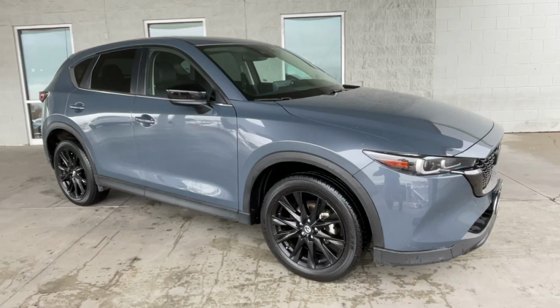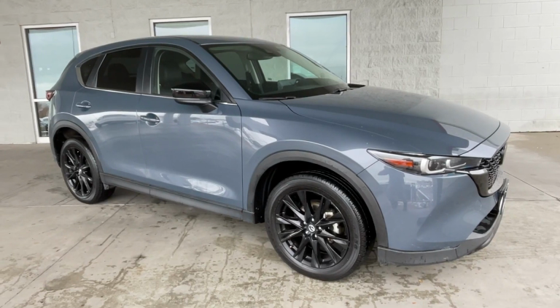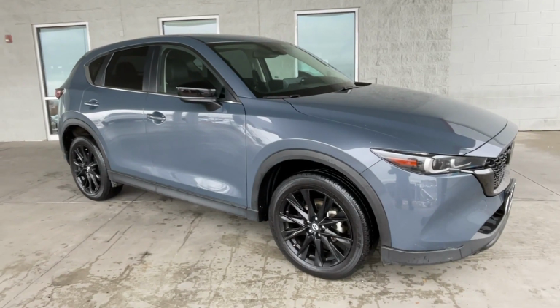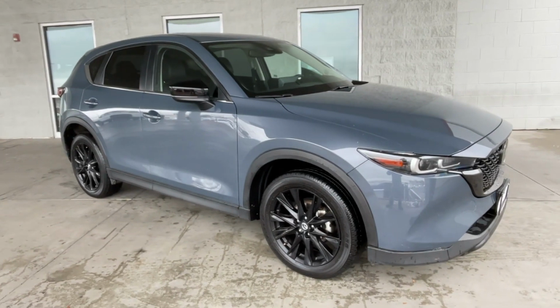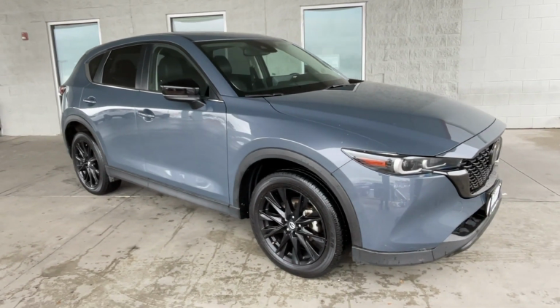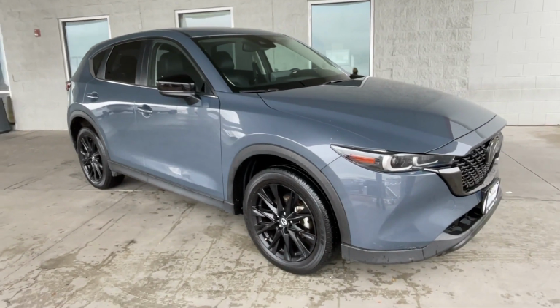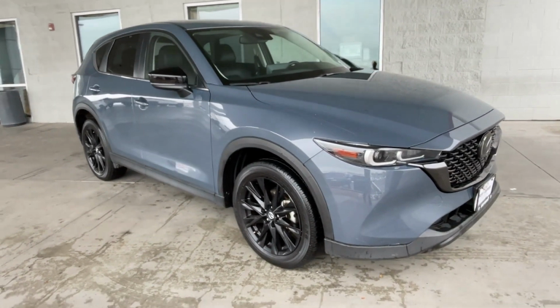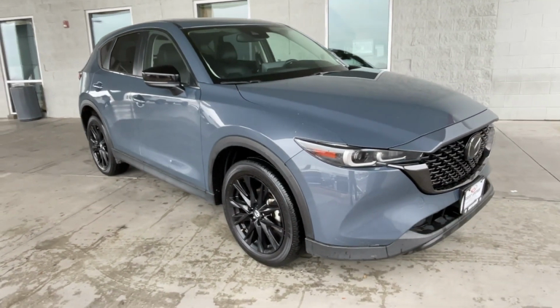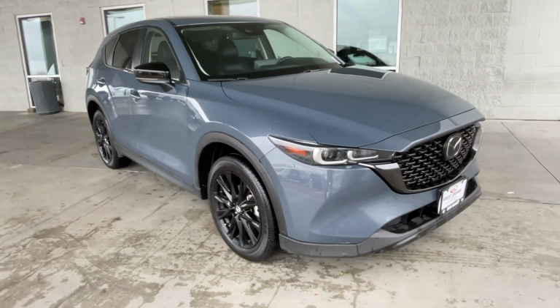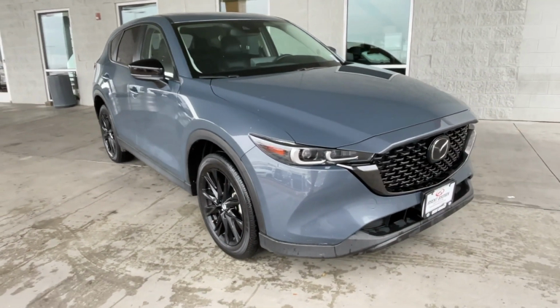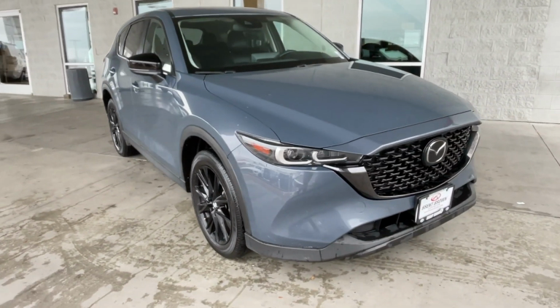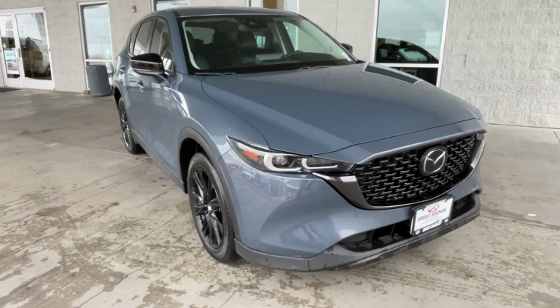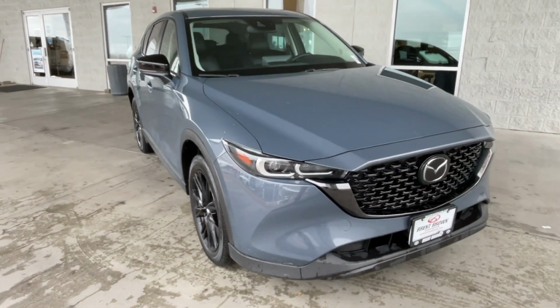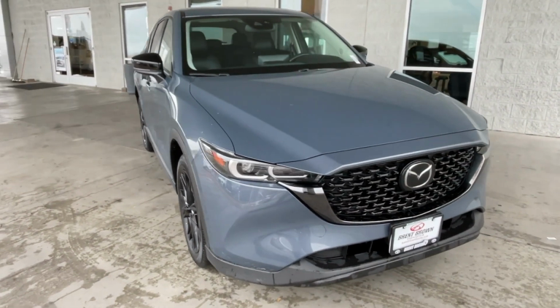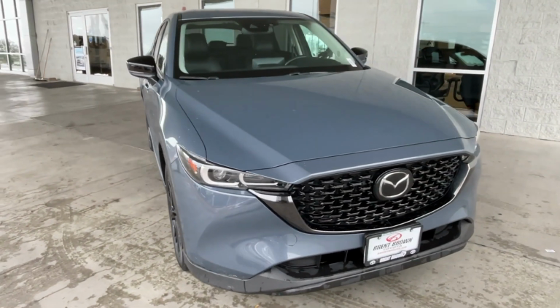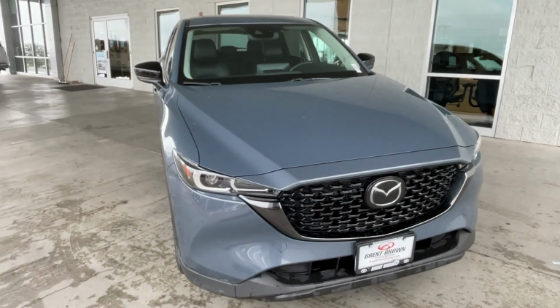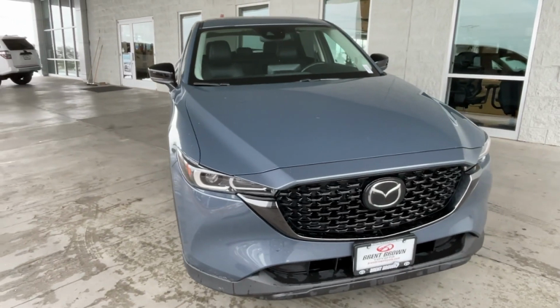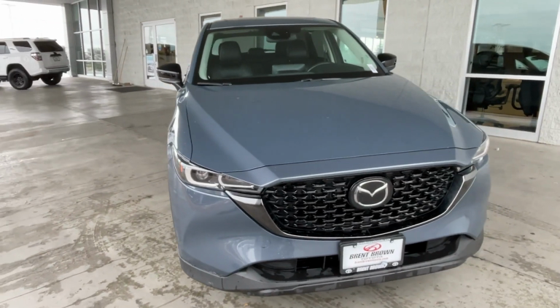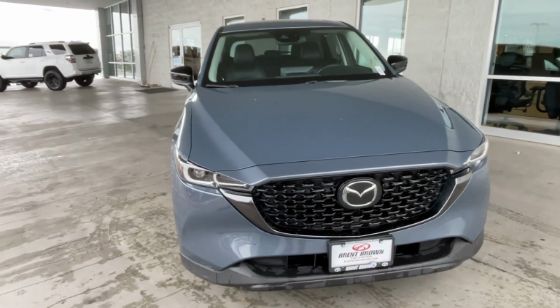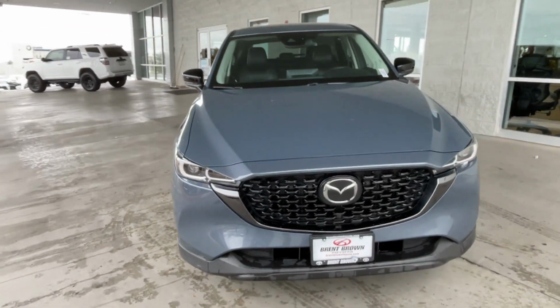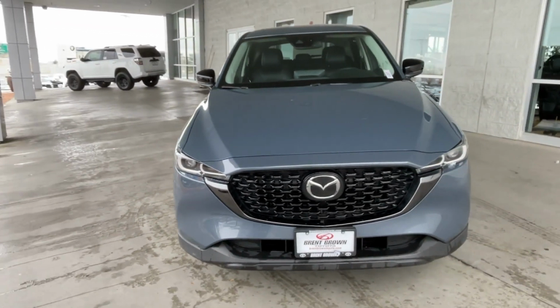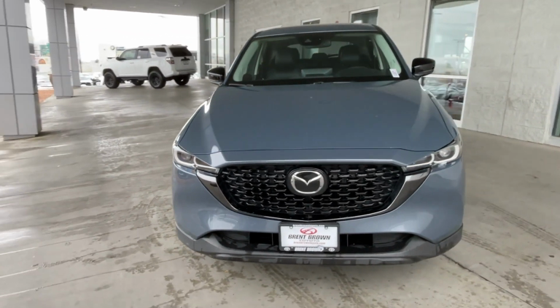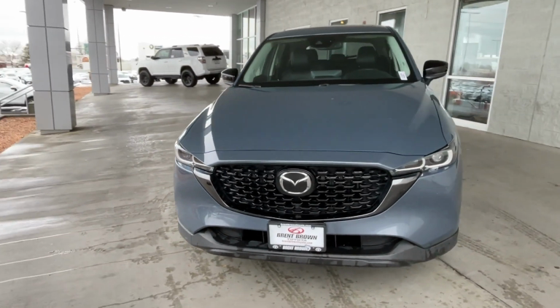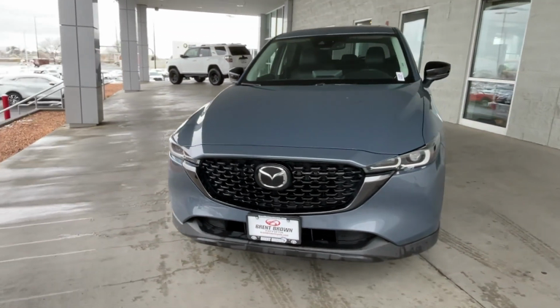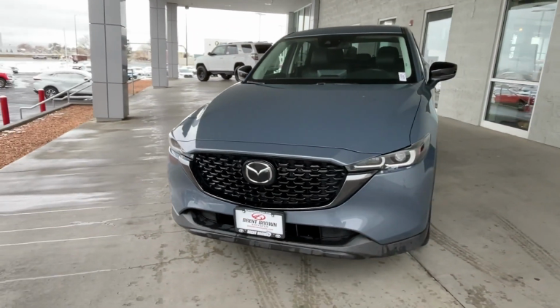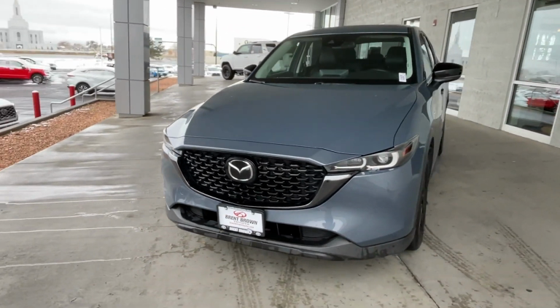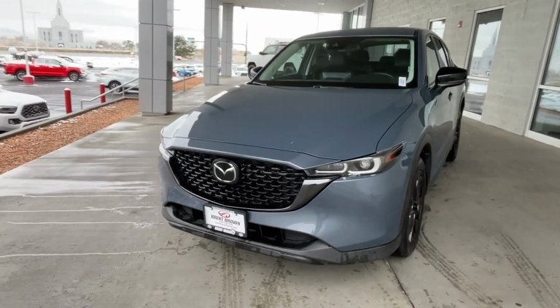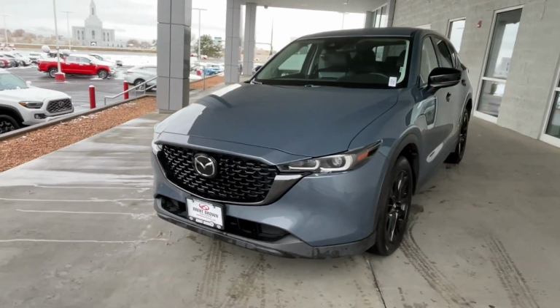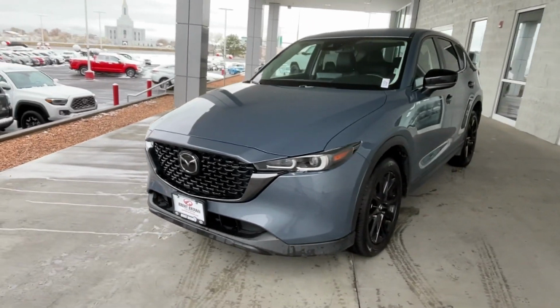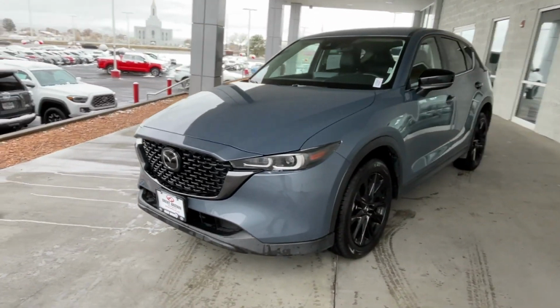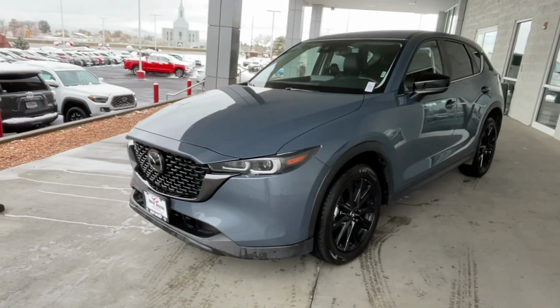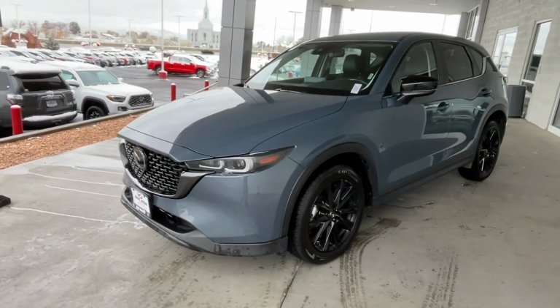Get into a car with value. 2023 Mazda CX-5. With less than 25,000 miles on the odometer, this vehicle provides excellent value.